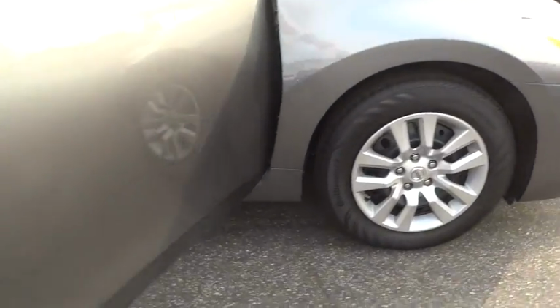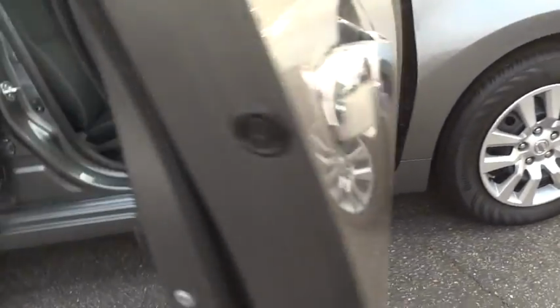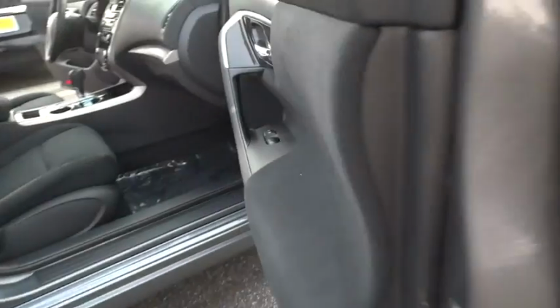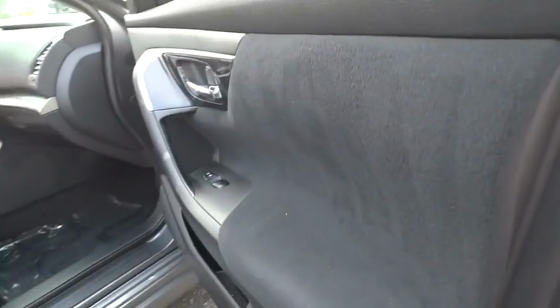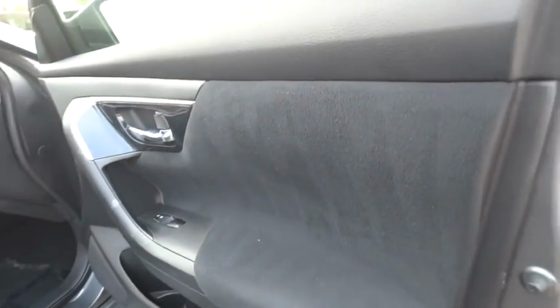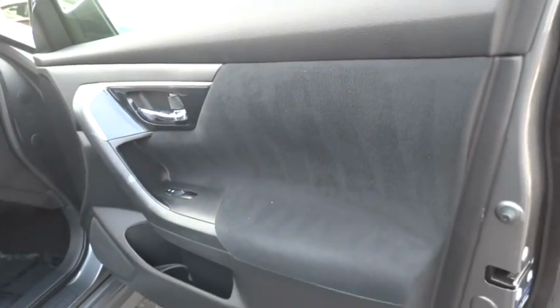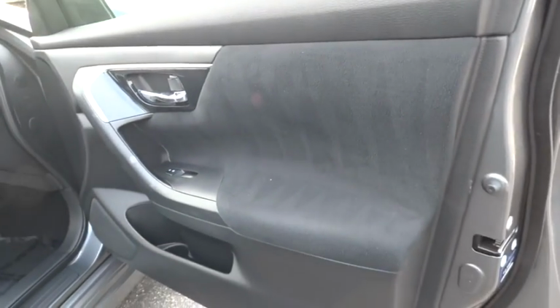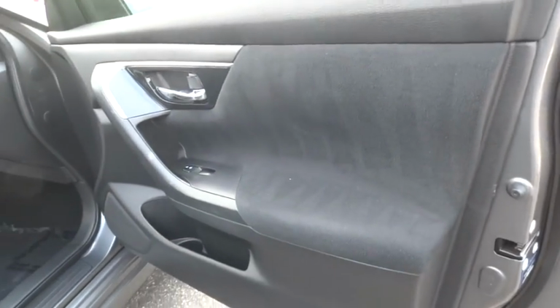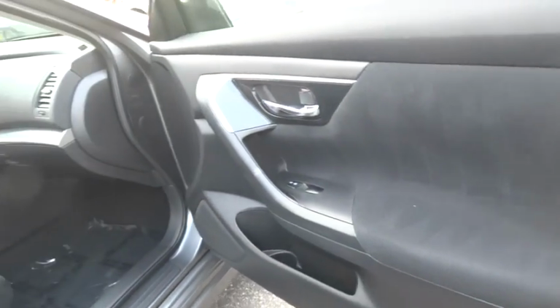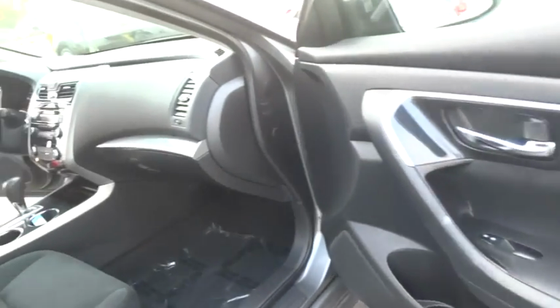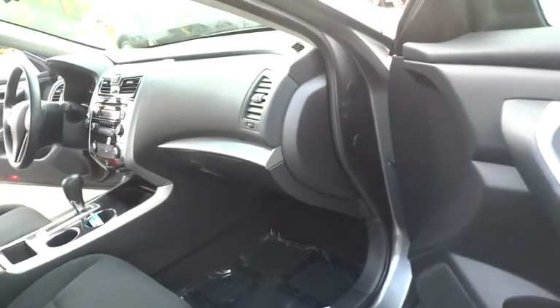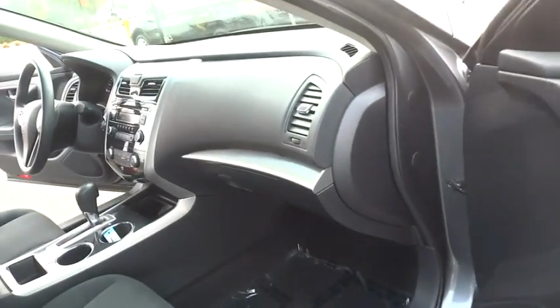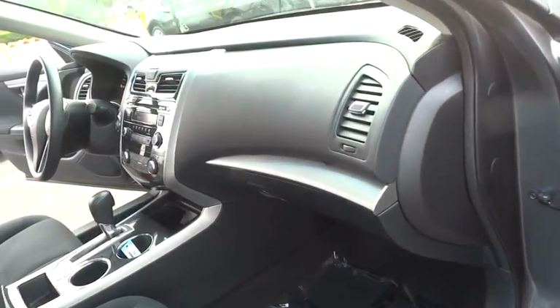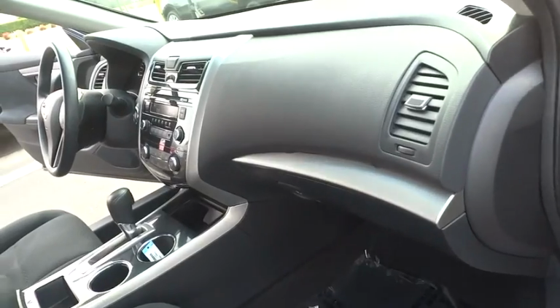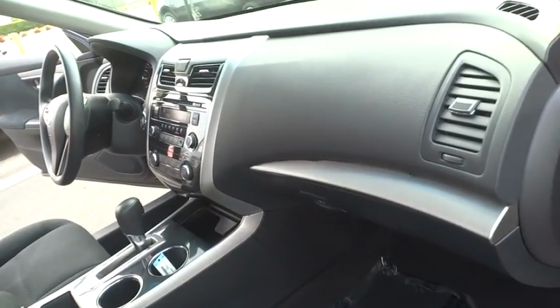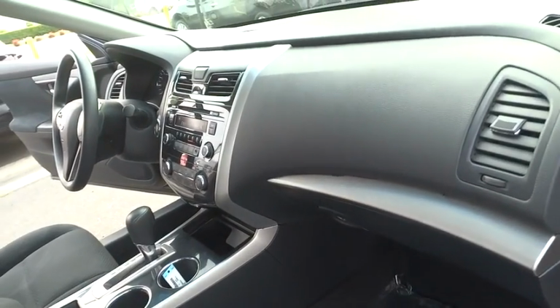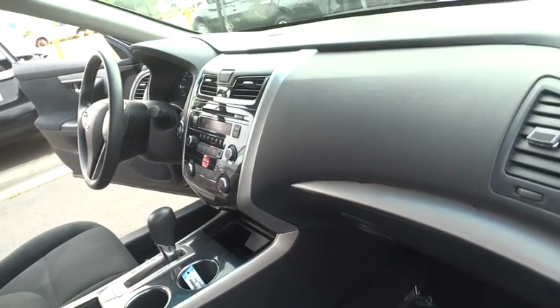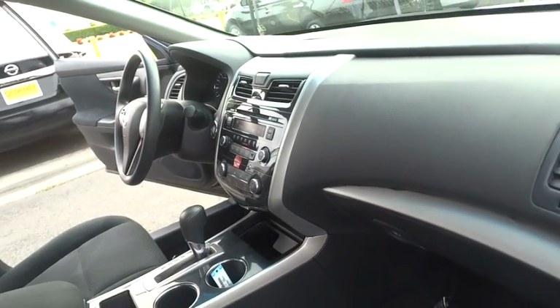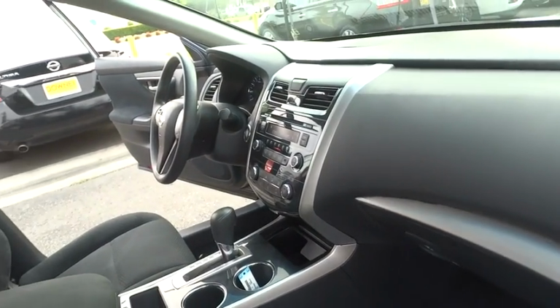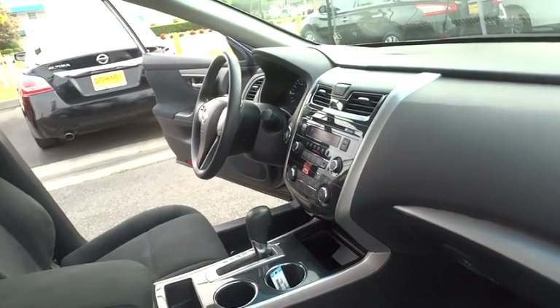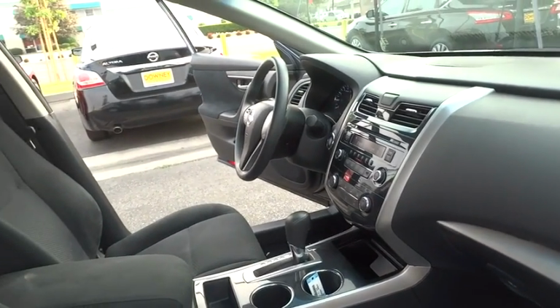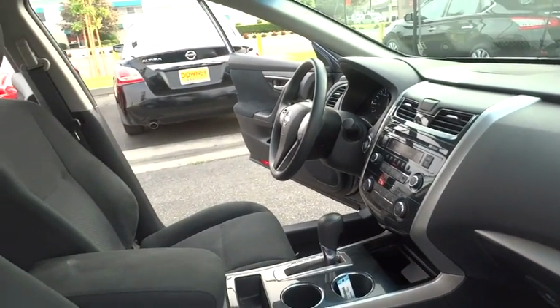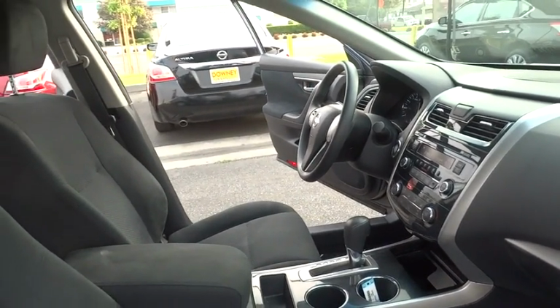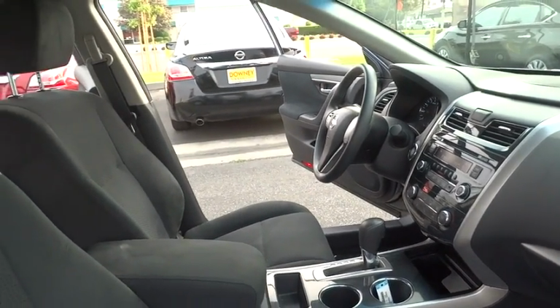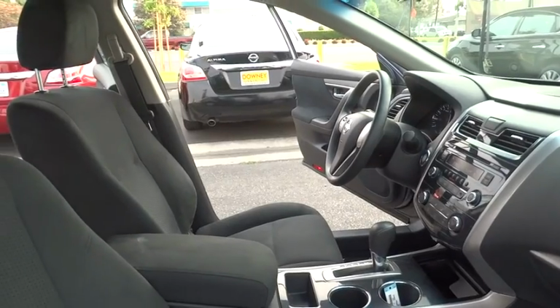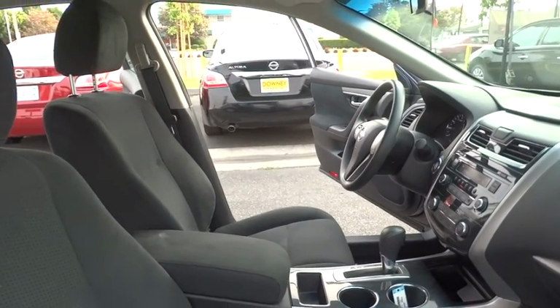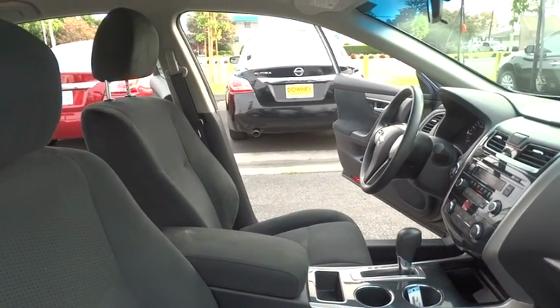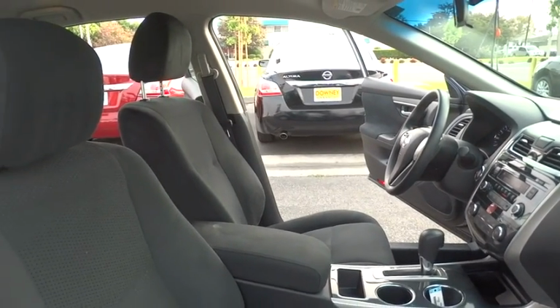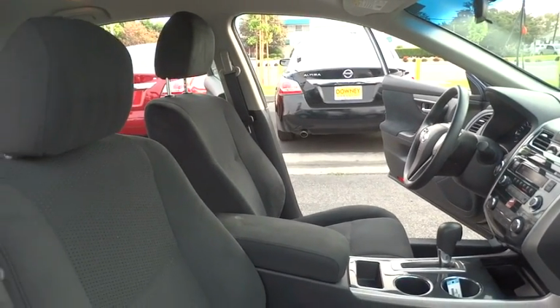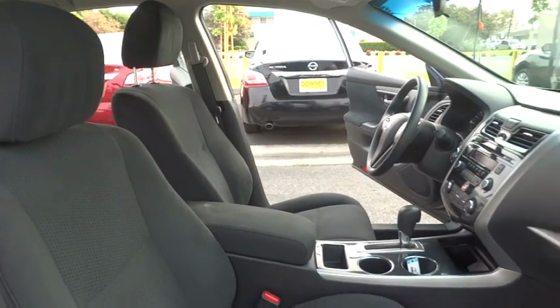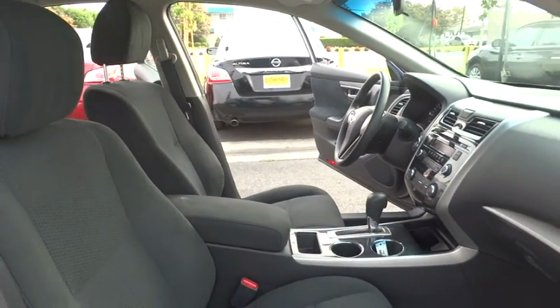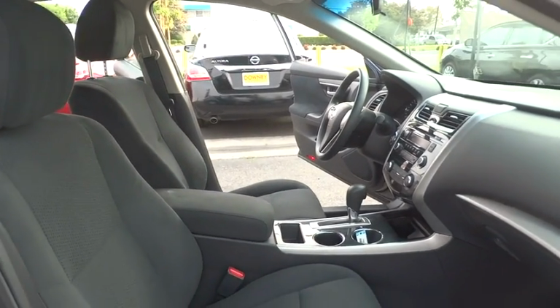Remote engine start, stability control, keyless entry, traction control, anti-lock braking system, steering wheel audio control, backup camera, leather wrapped steering wheel, Bluetooth, power steering, adjustable steering wheel, cruise control, keyless start.